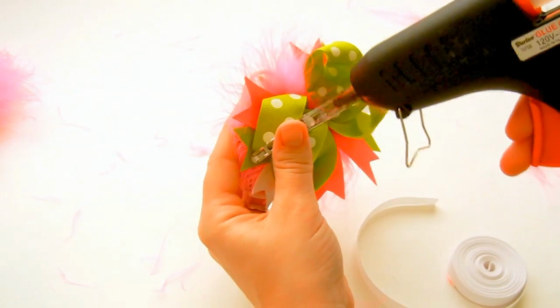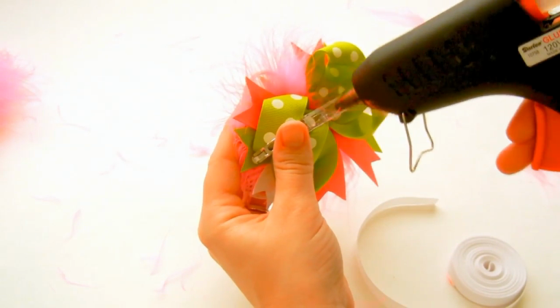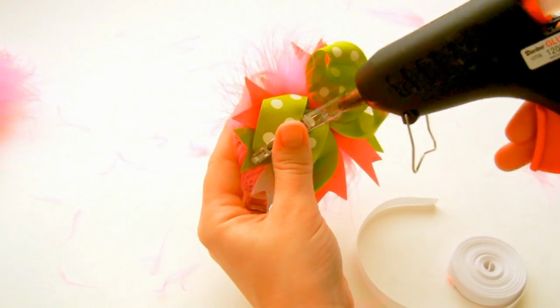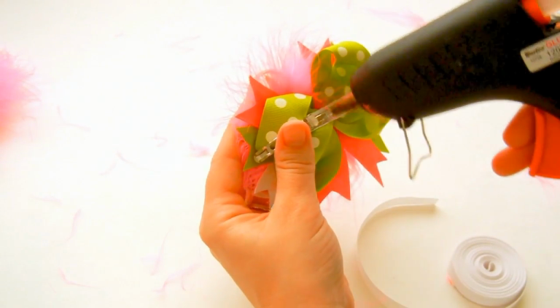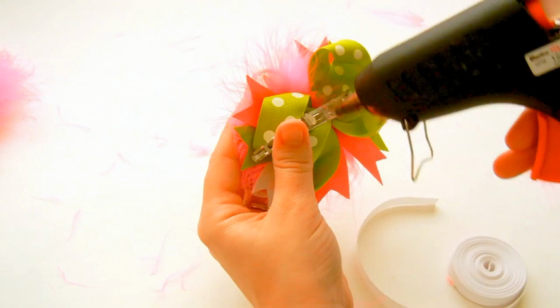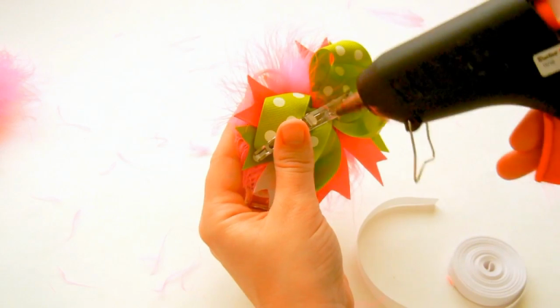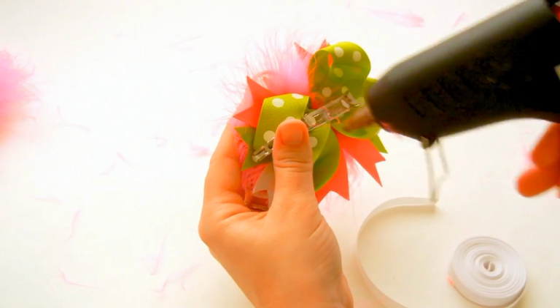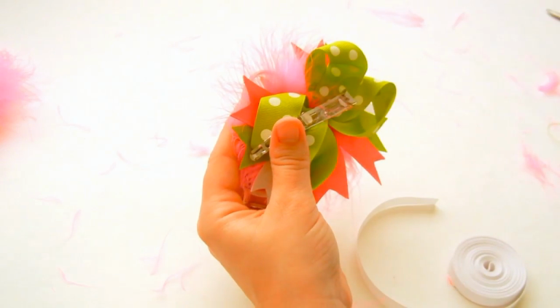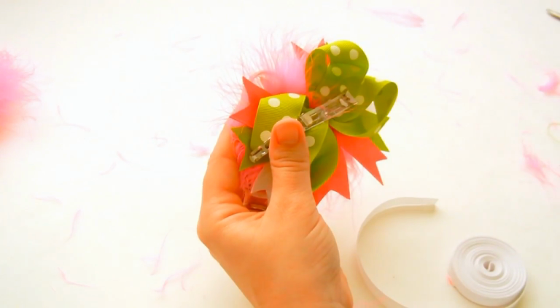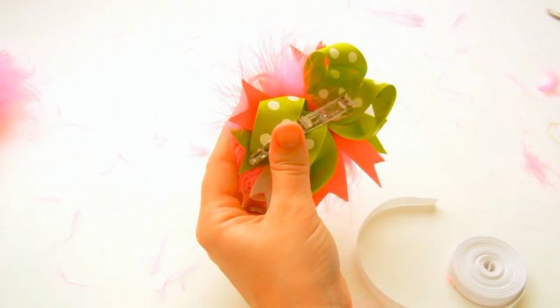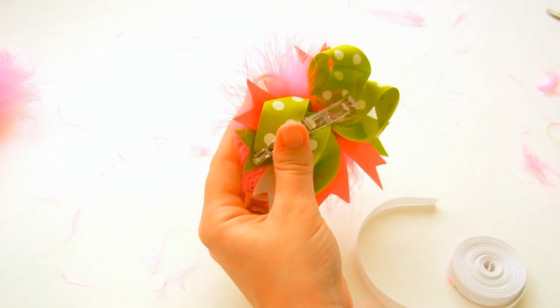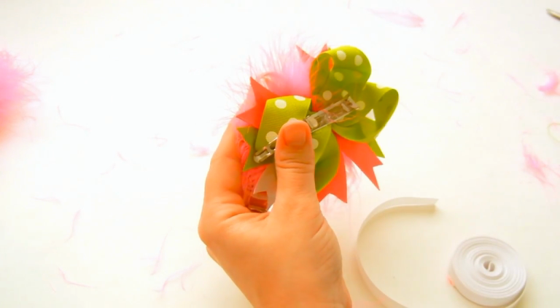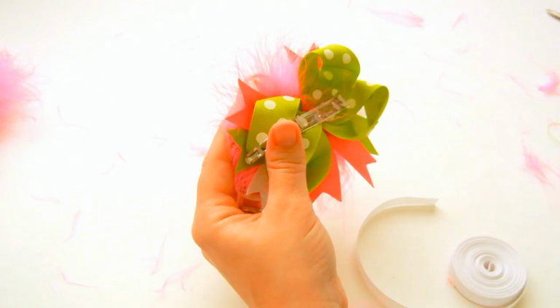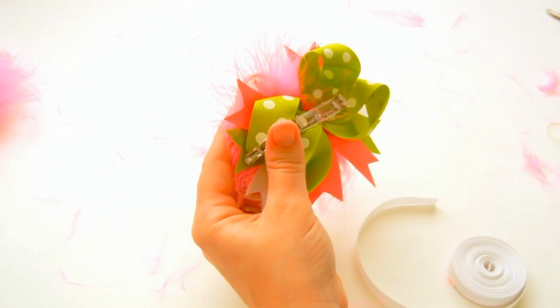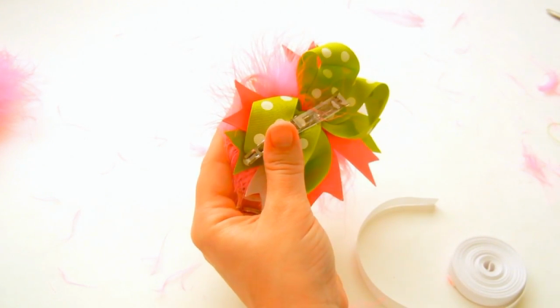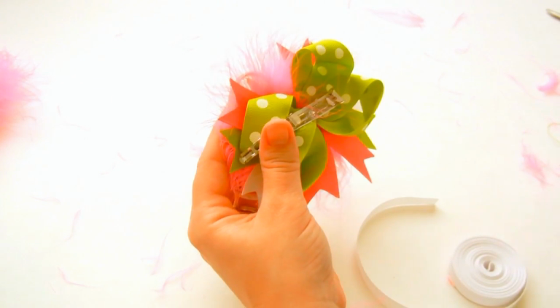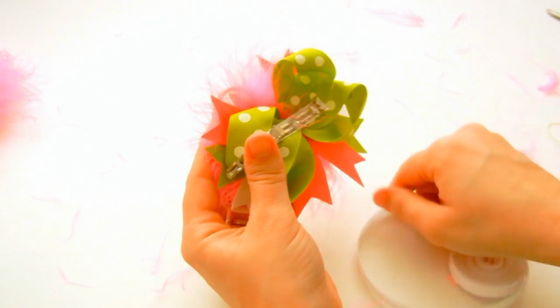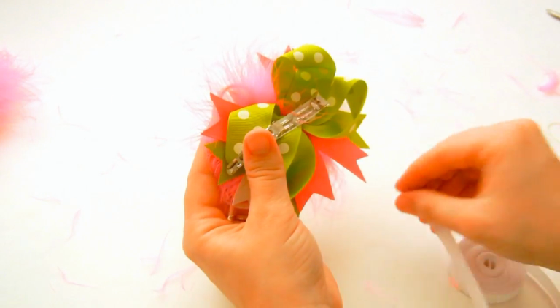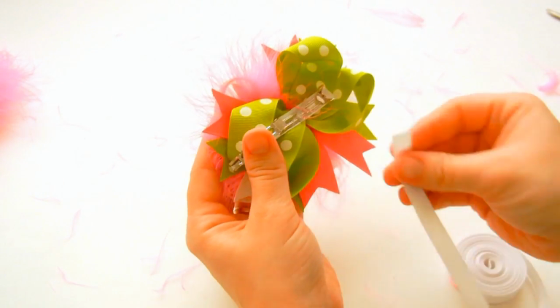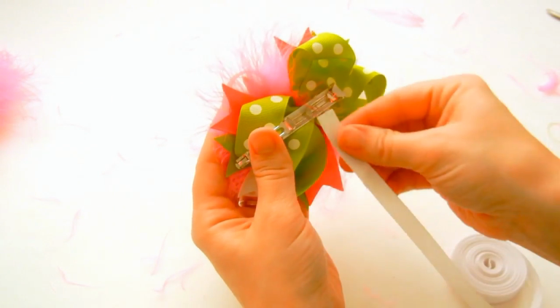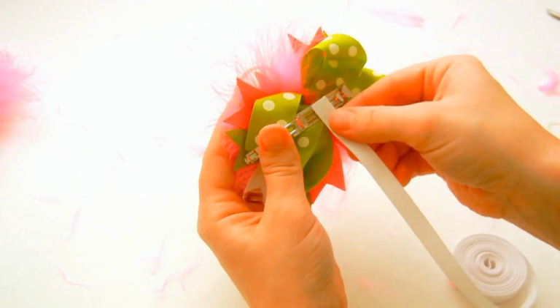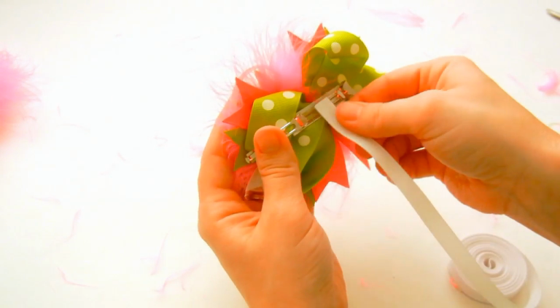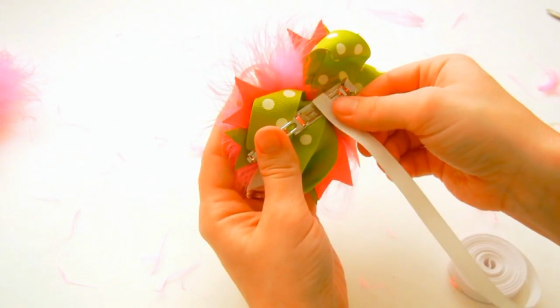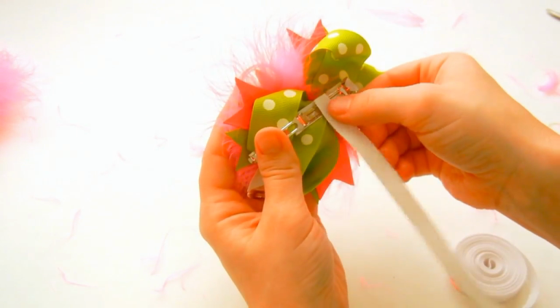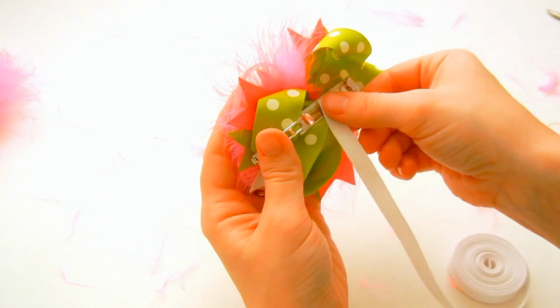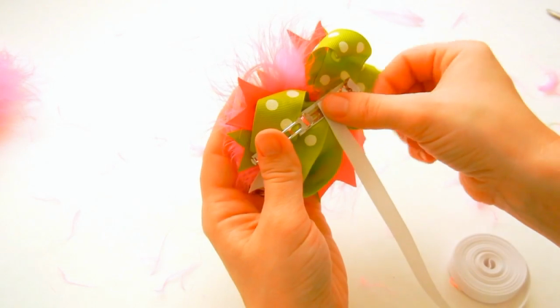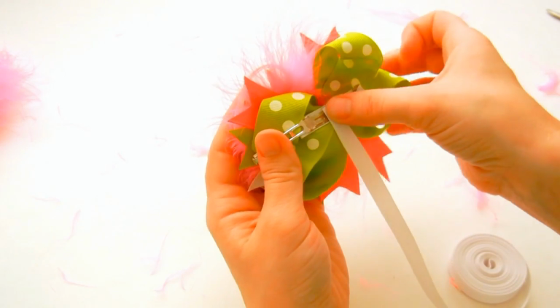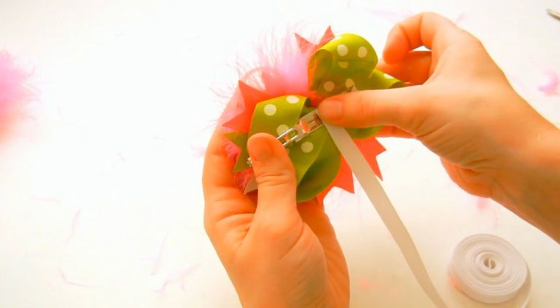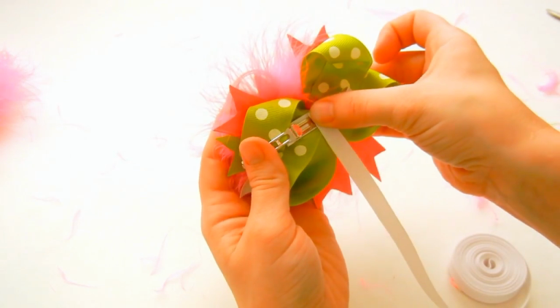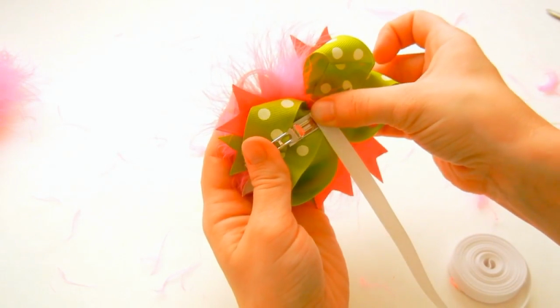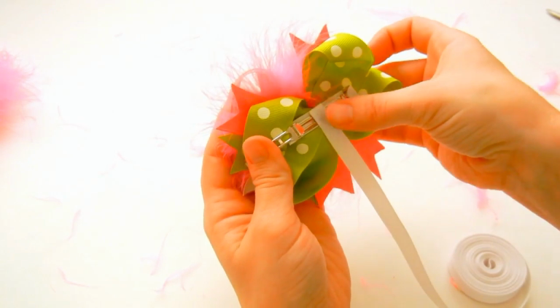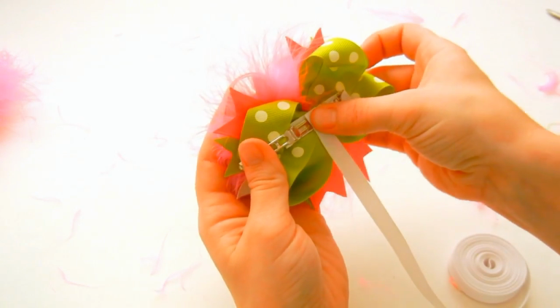So this is just the basic part of adding a clip to a bow, but if you've never done this, then this is how you do it.